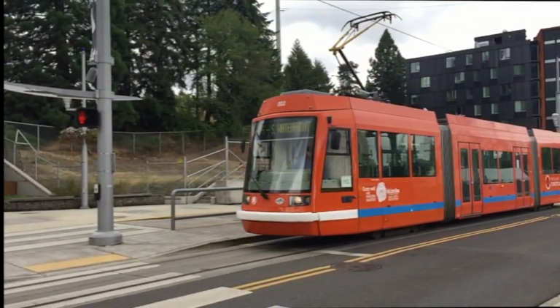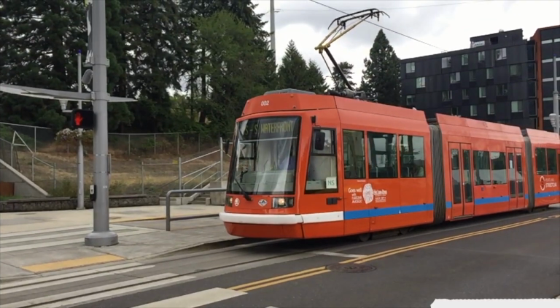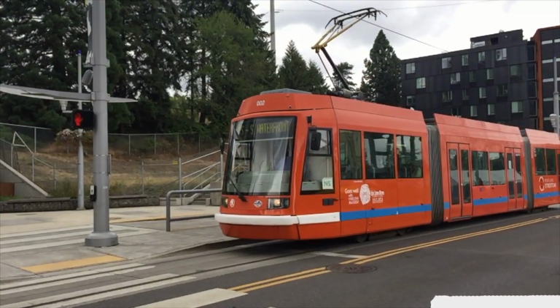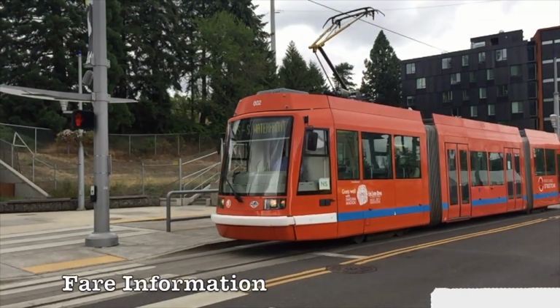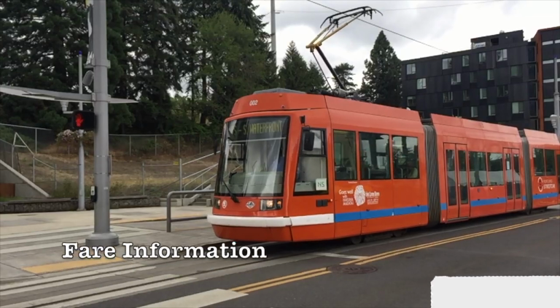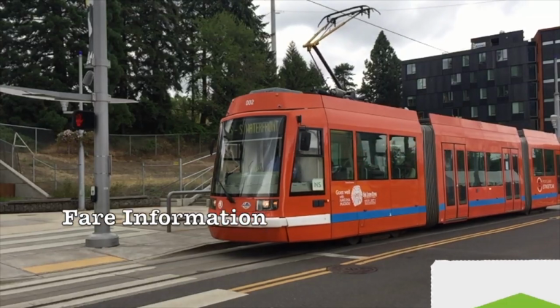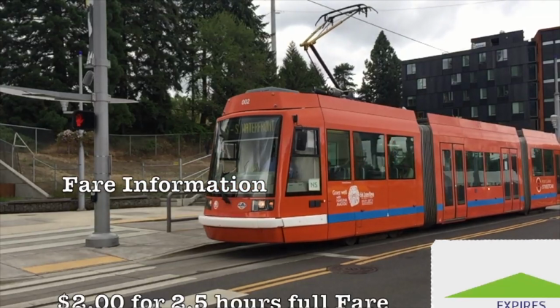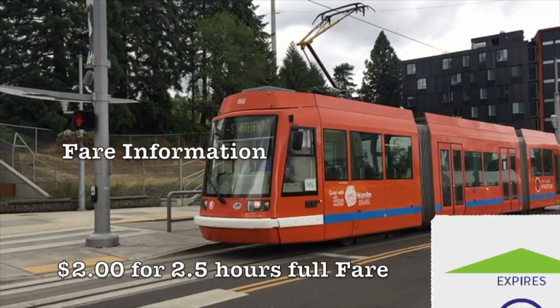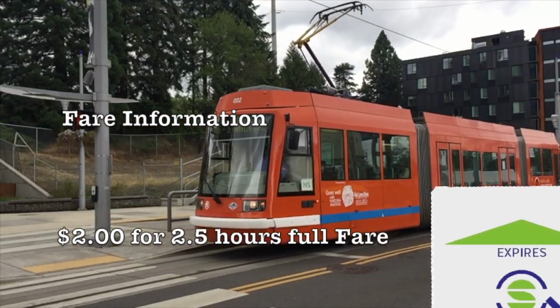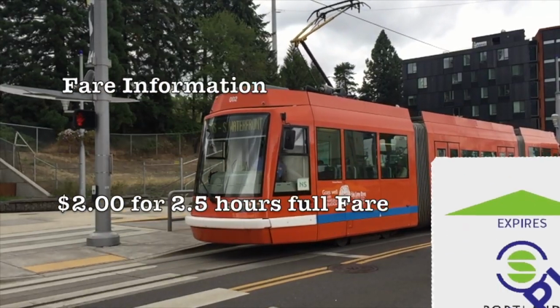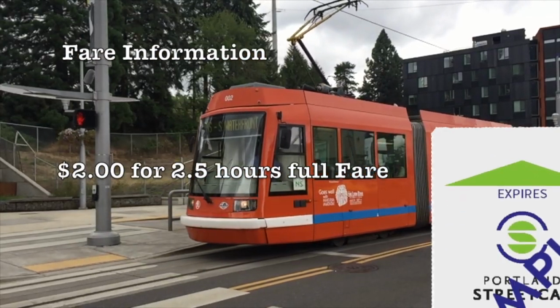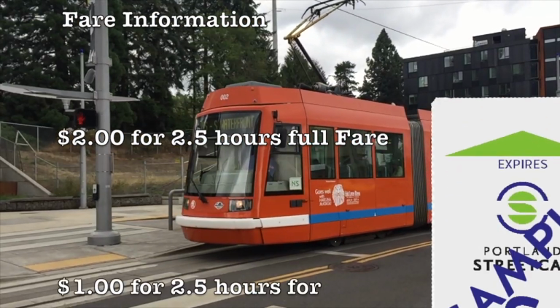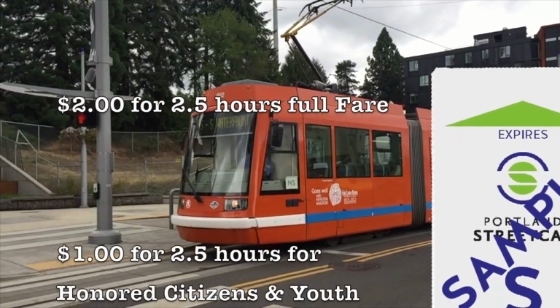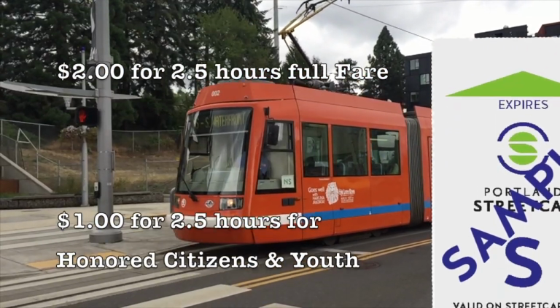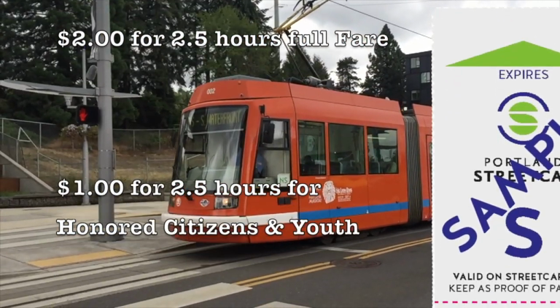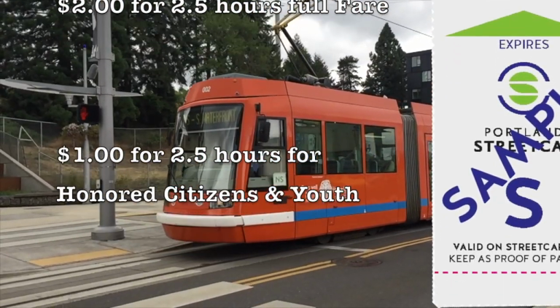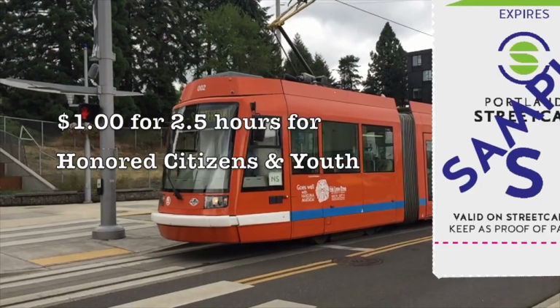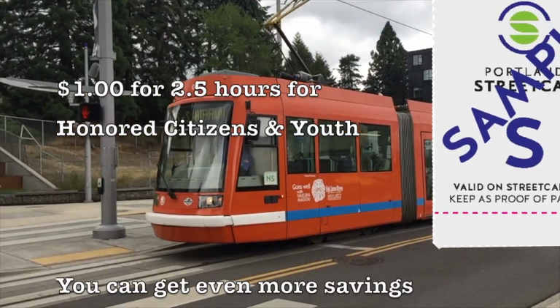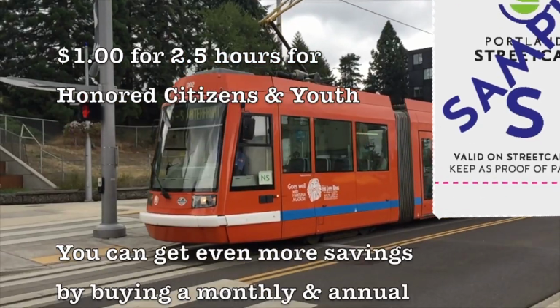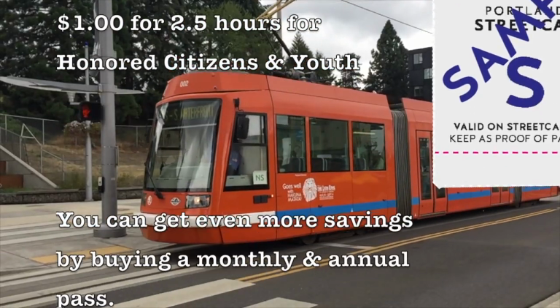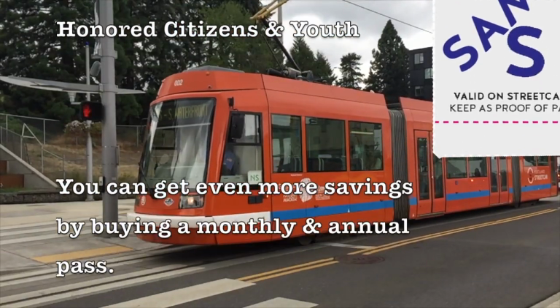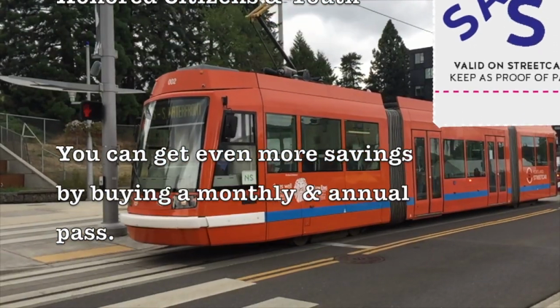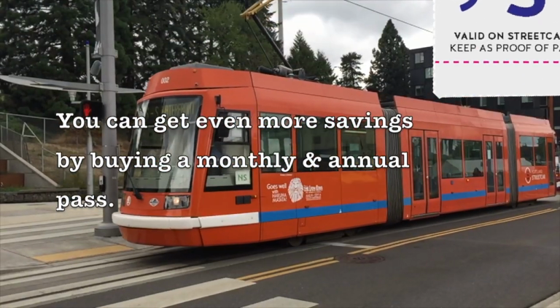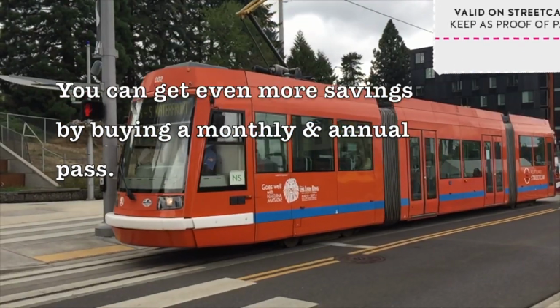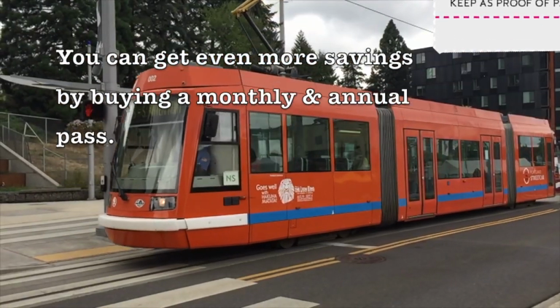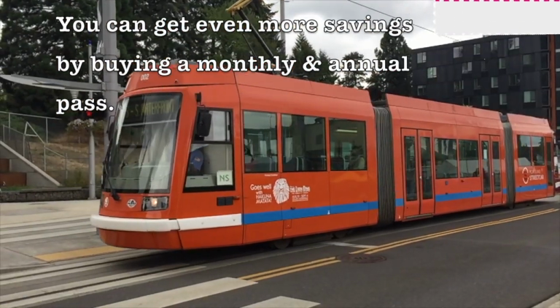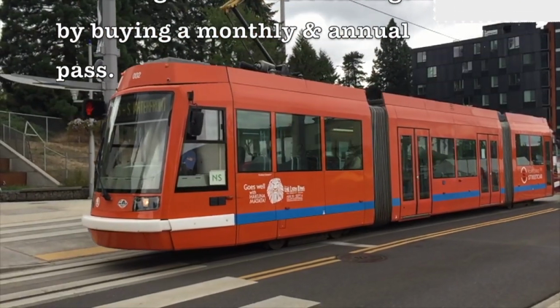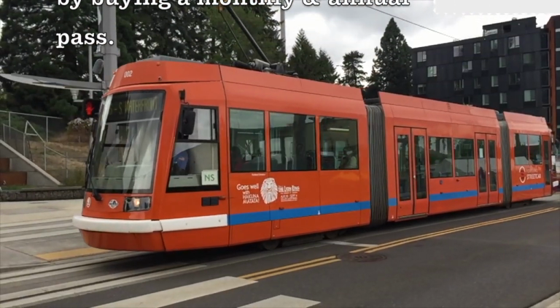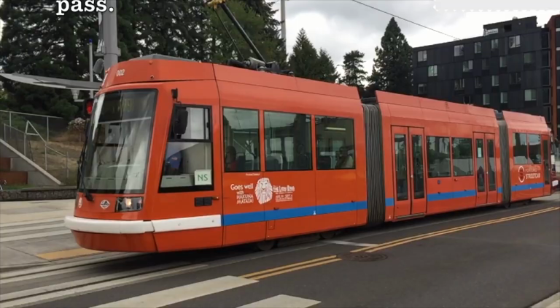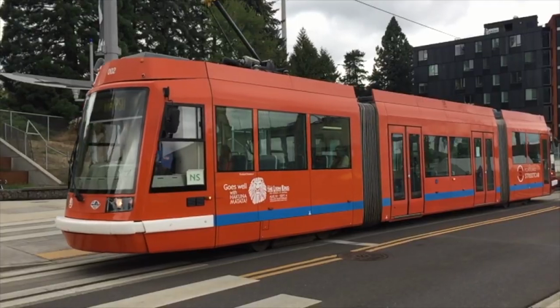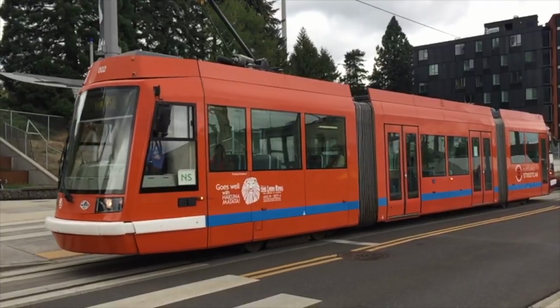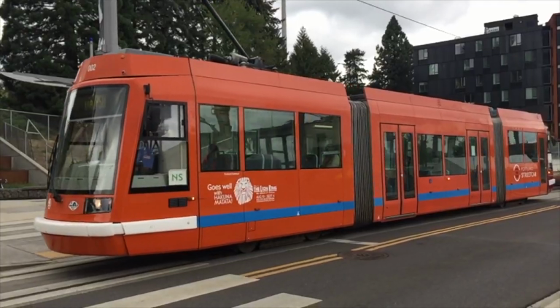Riding the streetcar will cost you two dollars for two and a half hours. If you're an honored citizen or youth, it's a mere one dollar for two and a half hours. You can get even more savings by buying a monthly or annual pass.